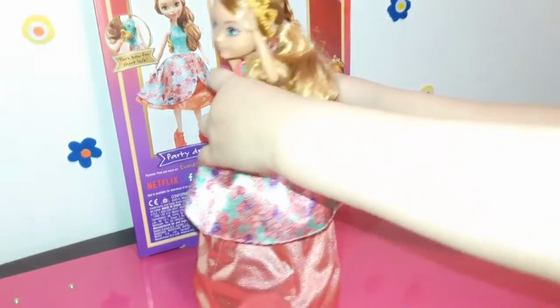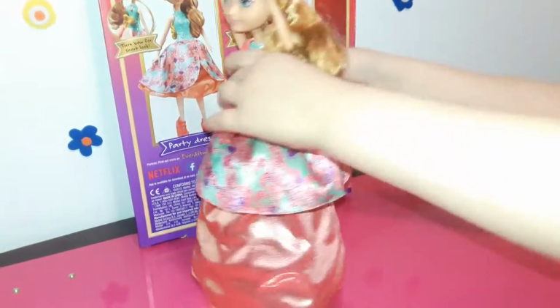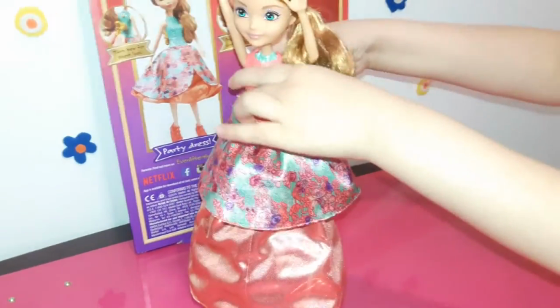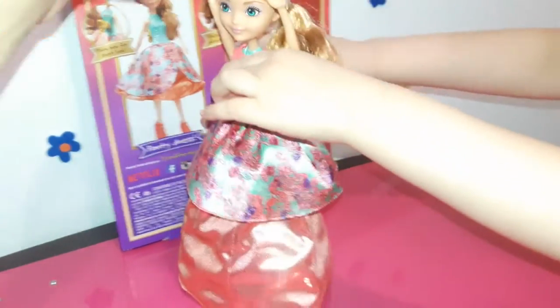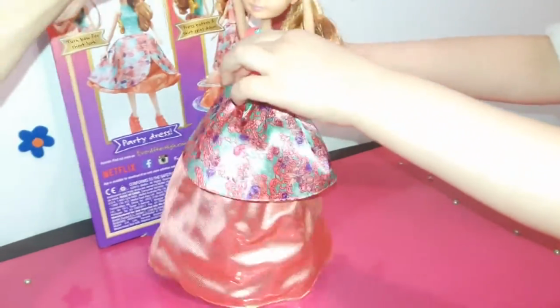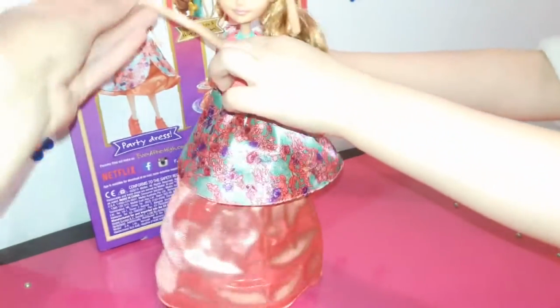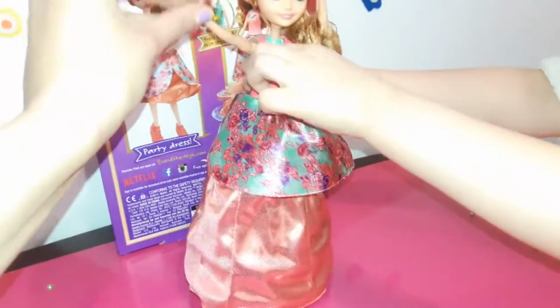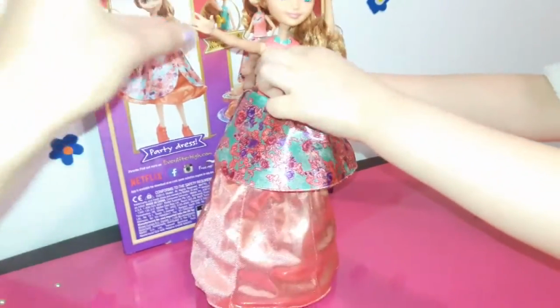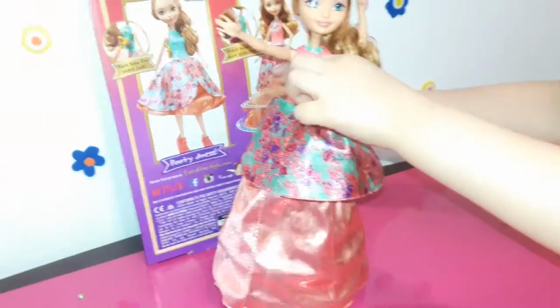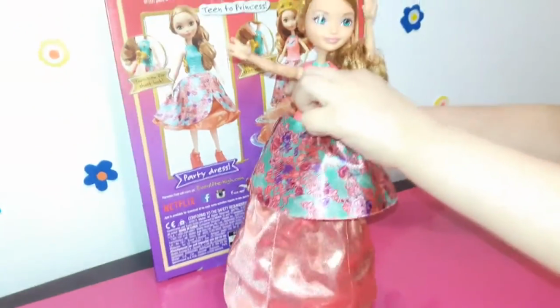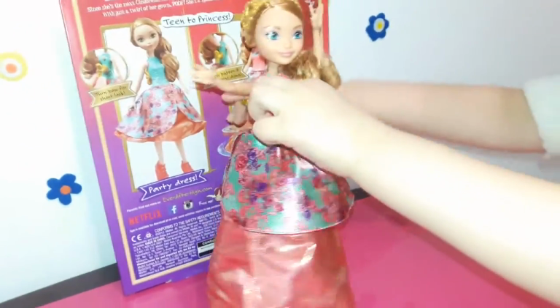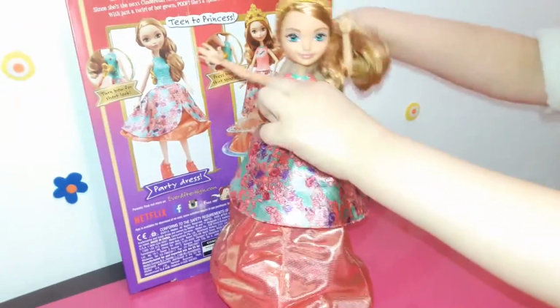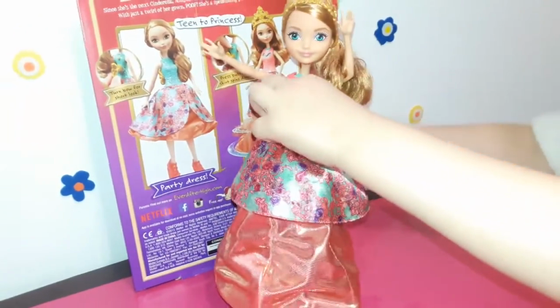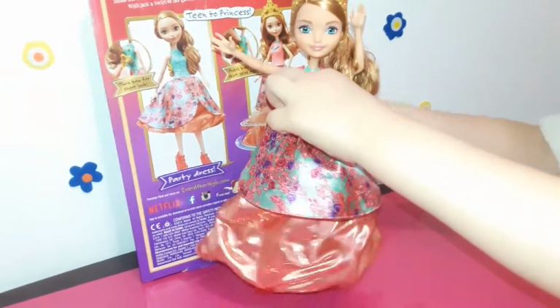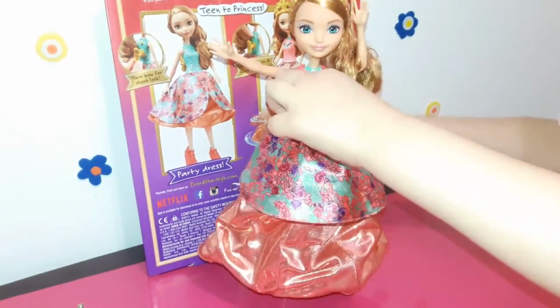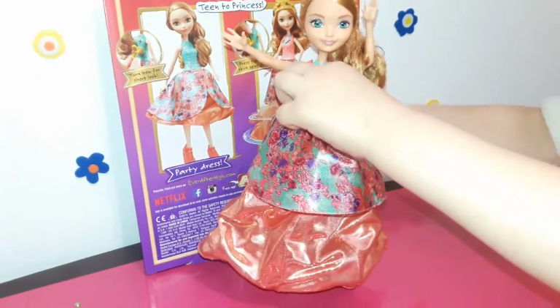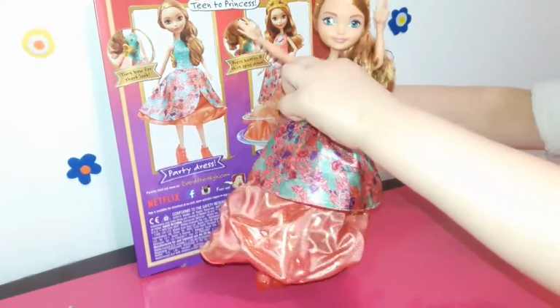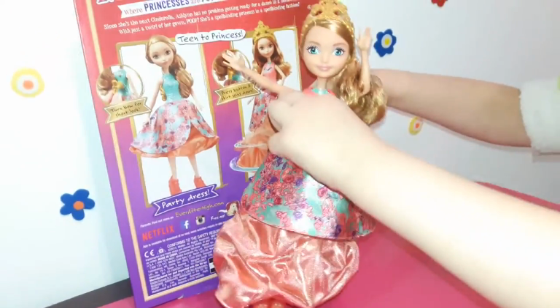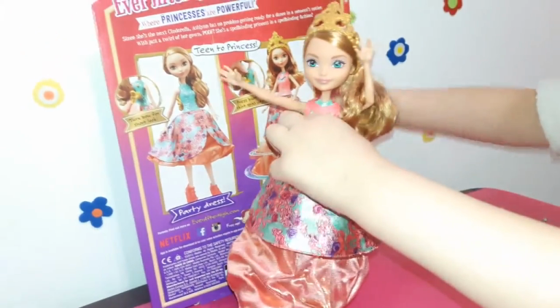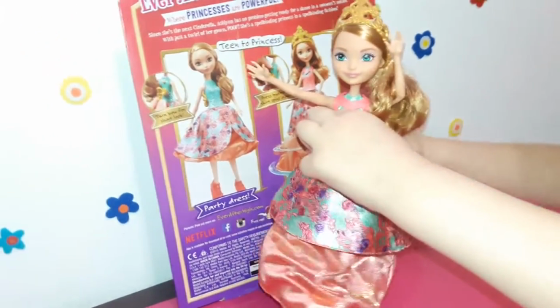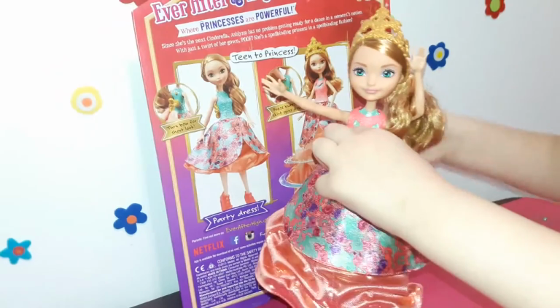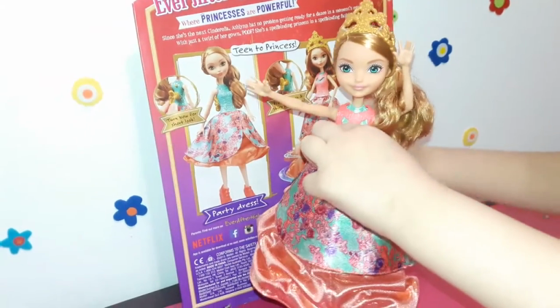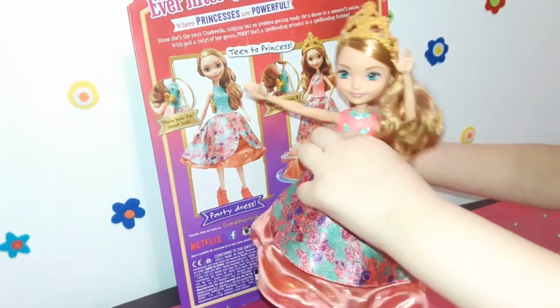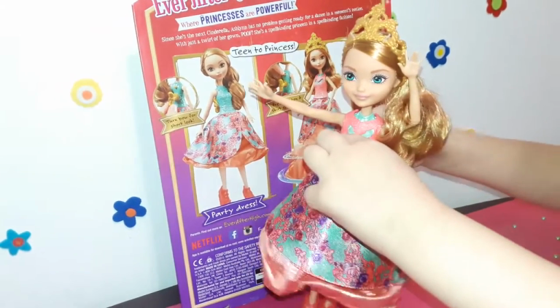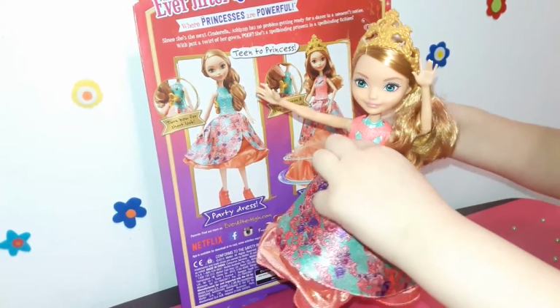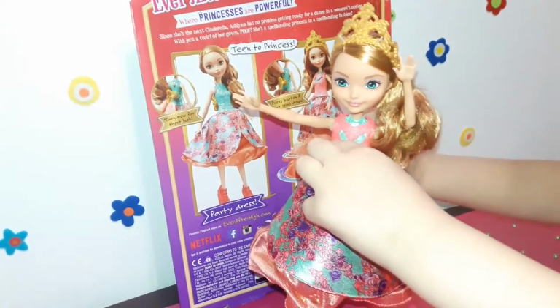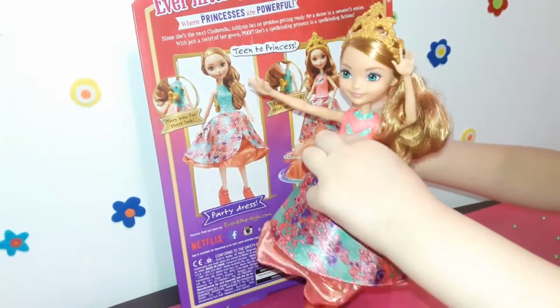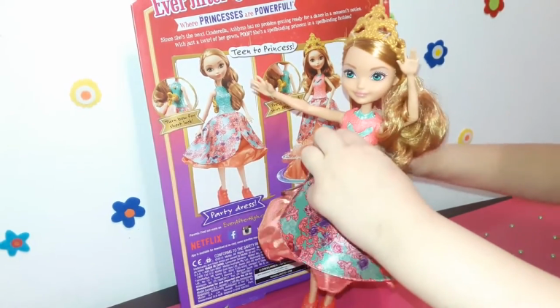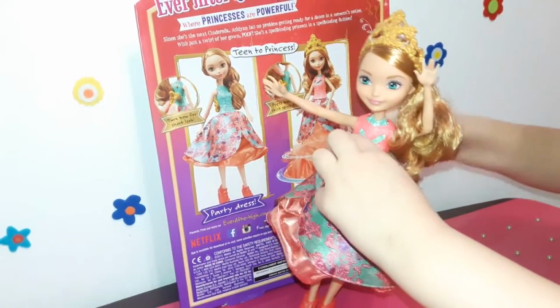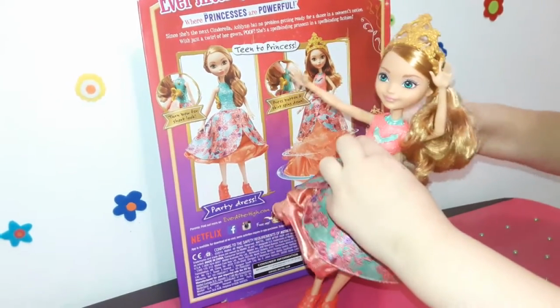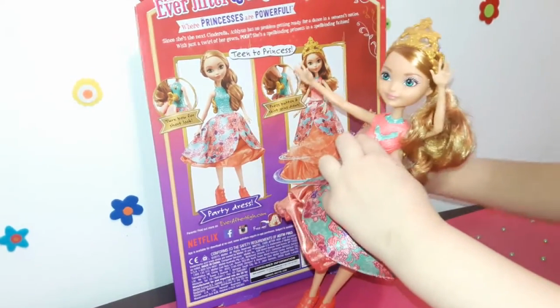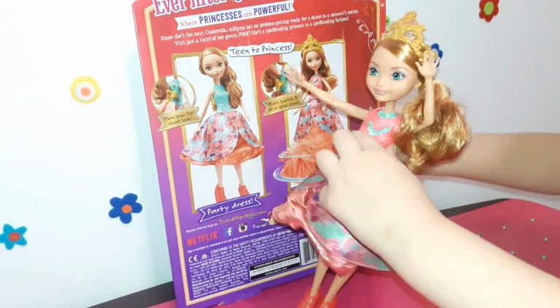The clothes don't come off, but she has a cool skirt that you can twist up and down via a toggle on her back. I think the dress is pretty cool and it's such an amazing transformation.